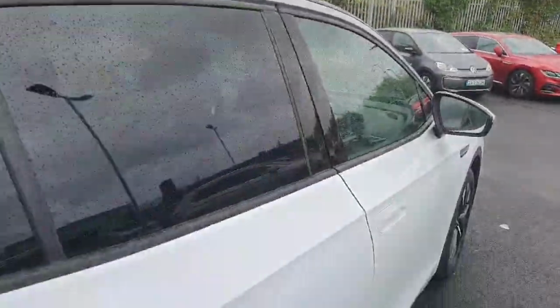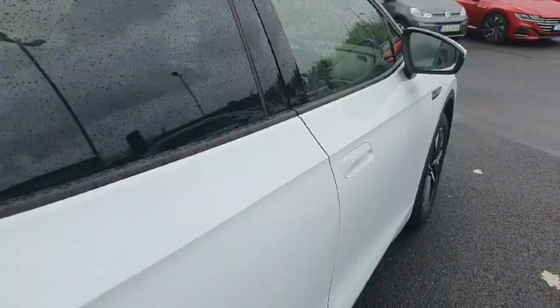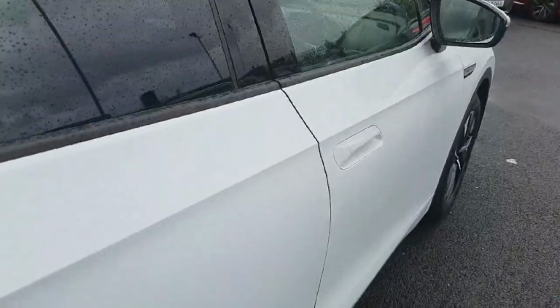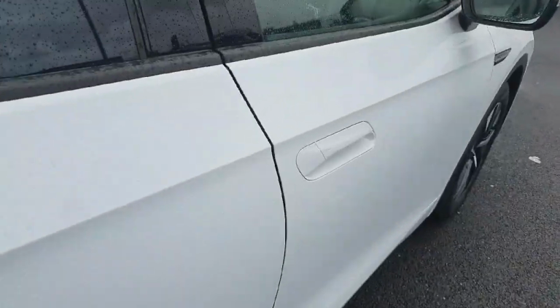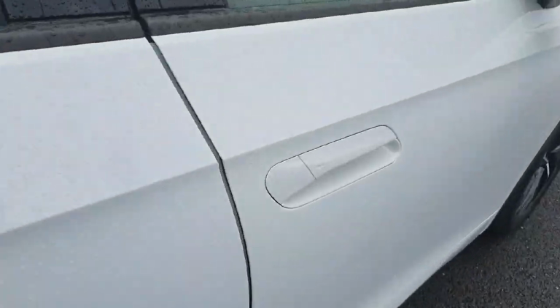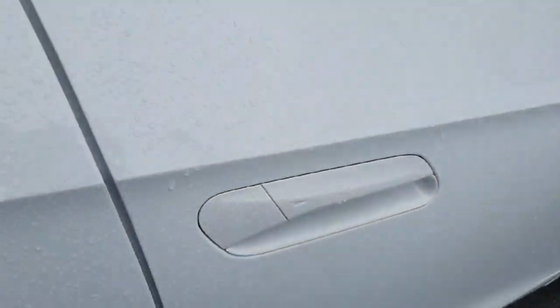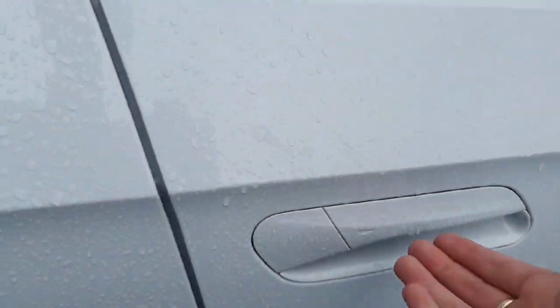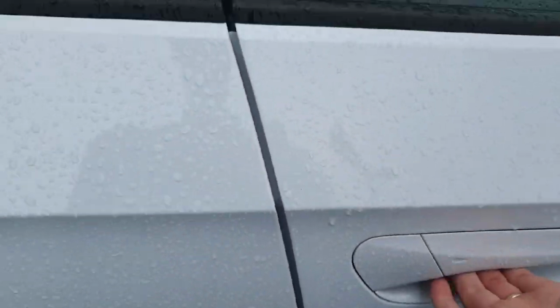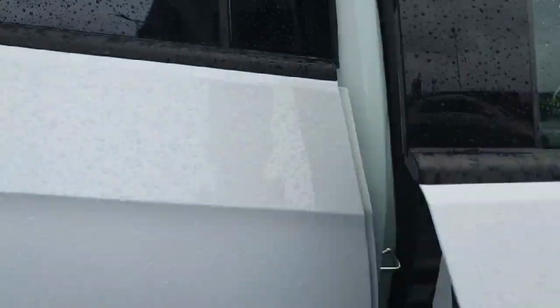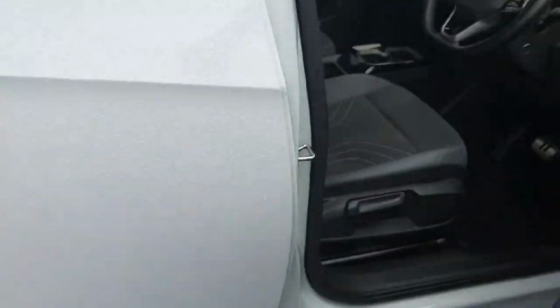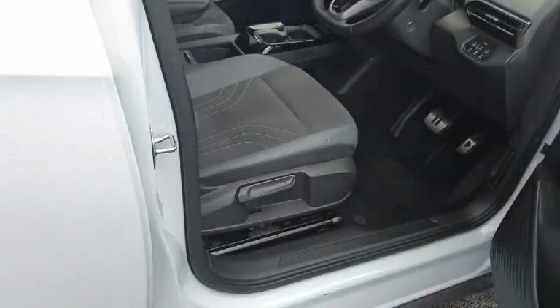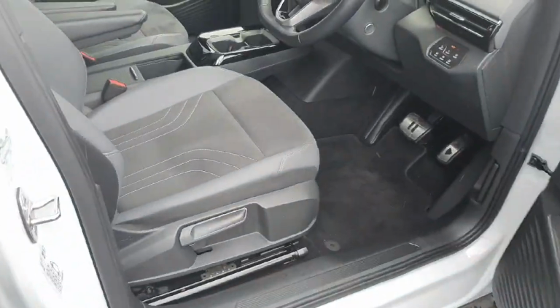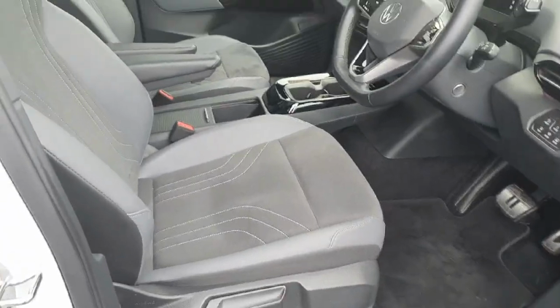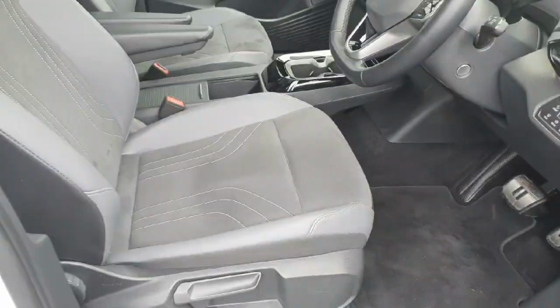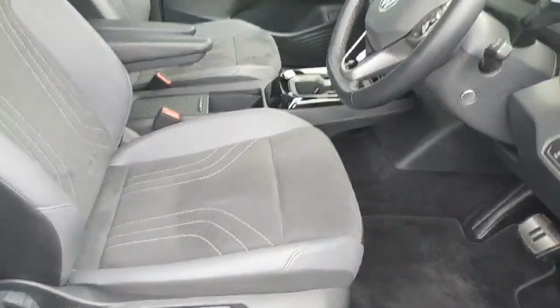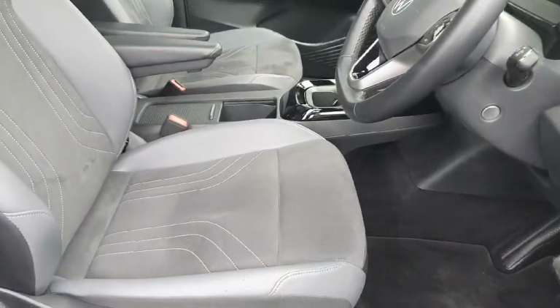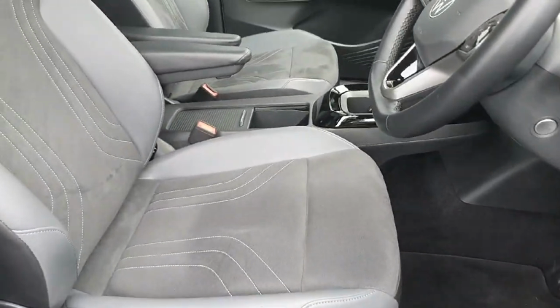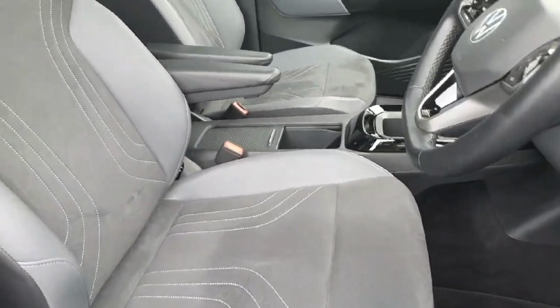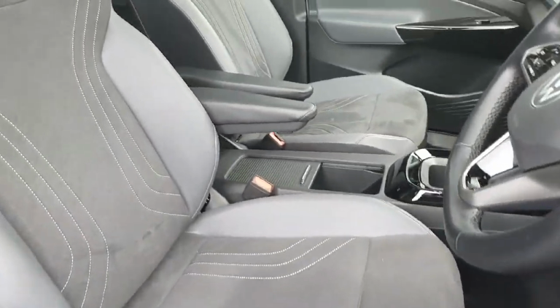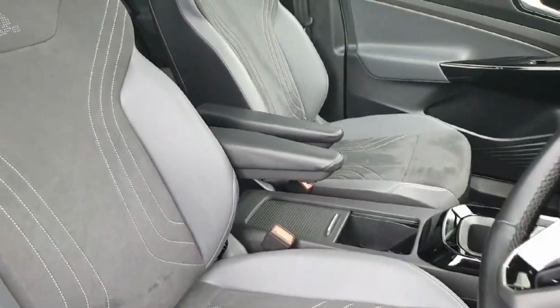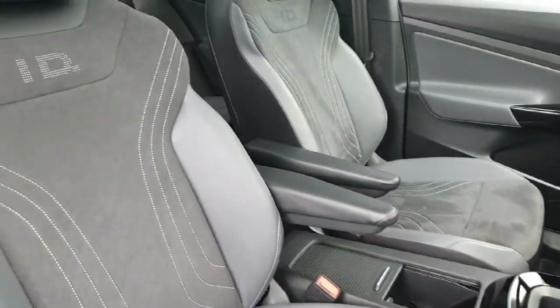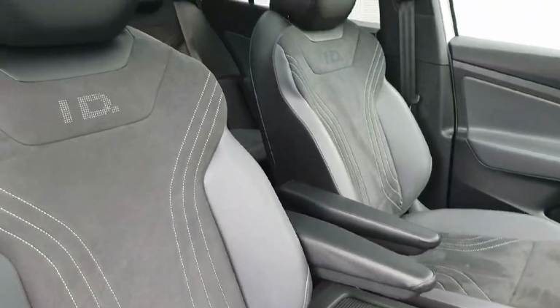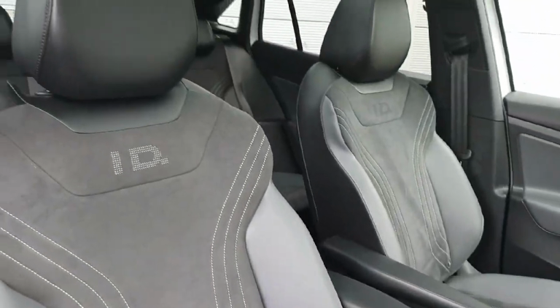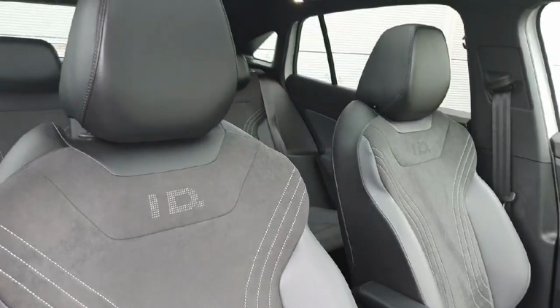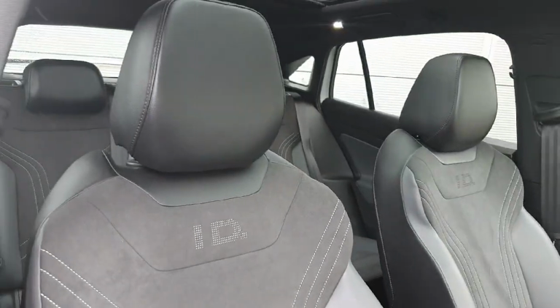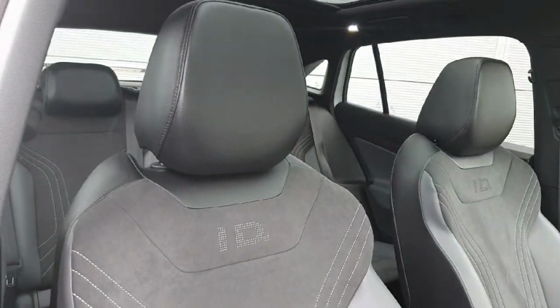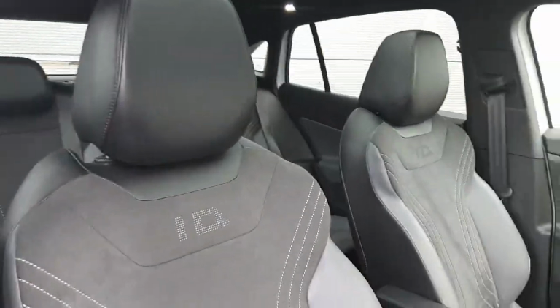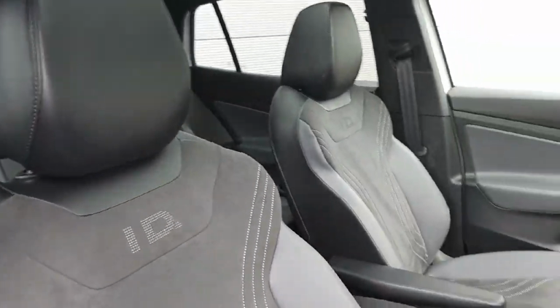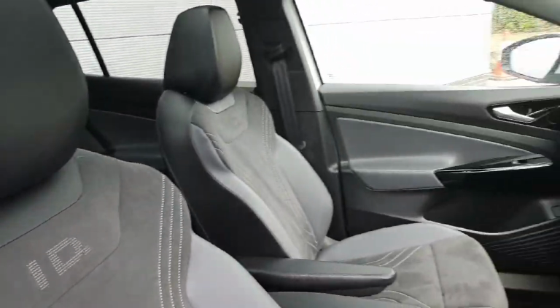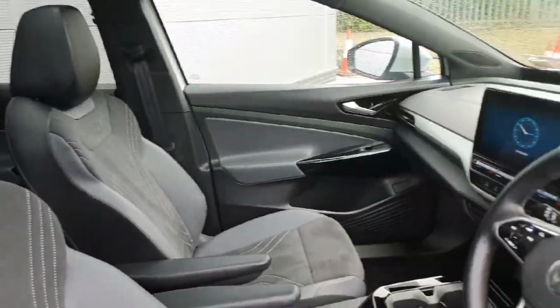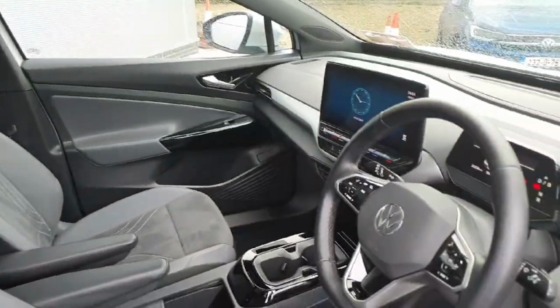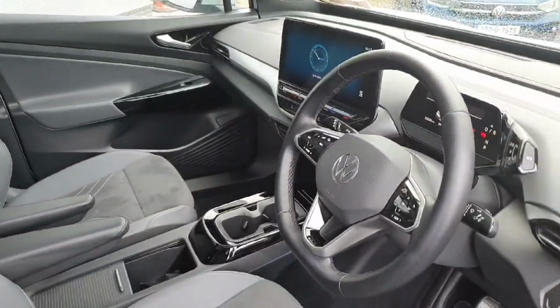As mentioned, keyless entry in the front just here, again the half-leather half-cloth seats and ID bucket seats in the front. Now let's have a look behind the wheel.